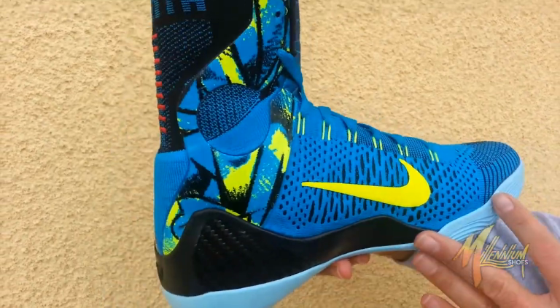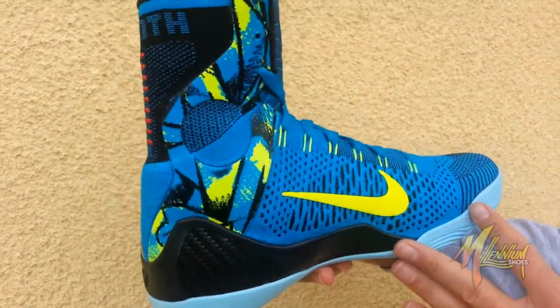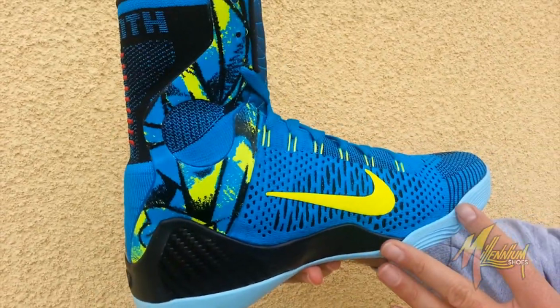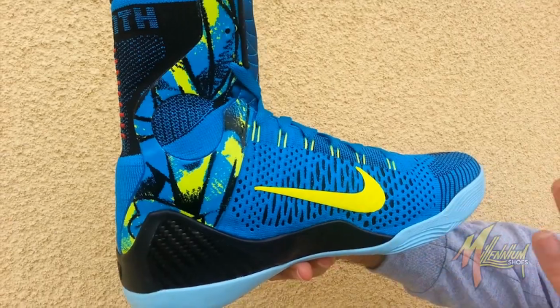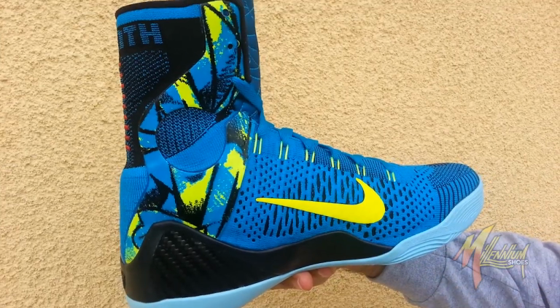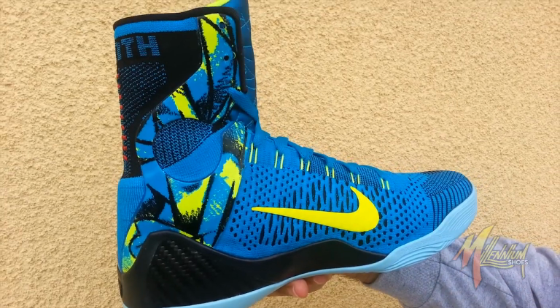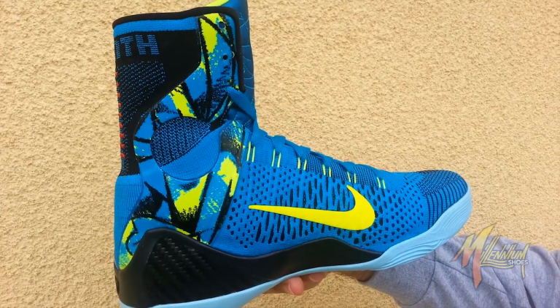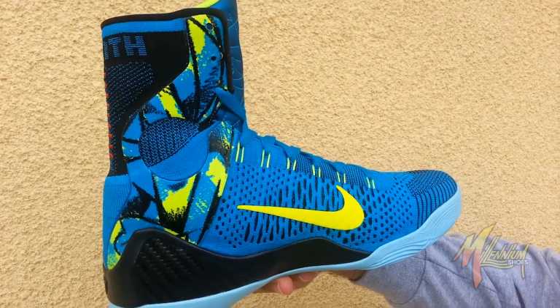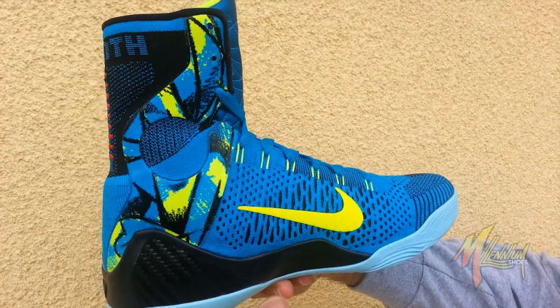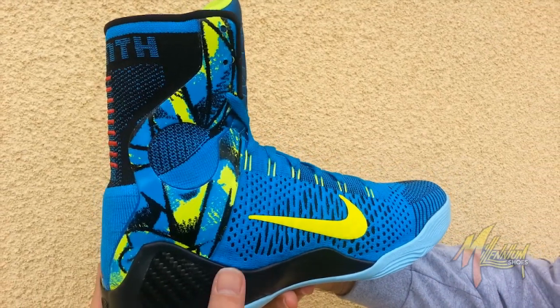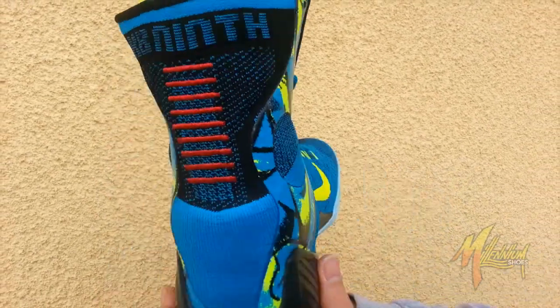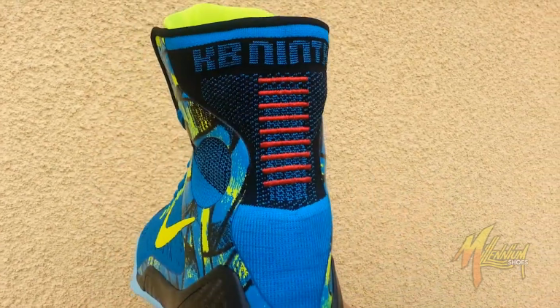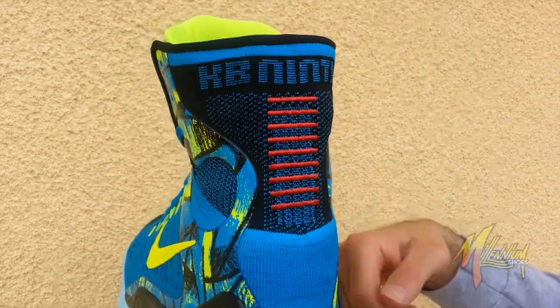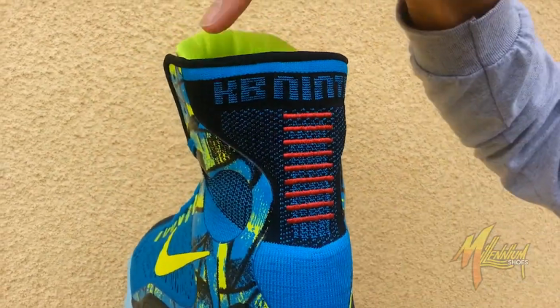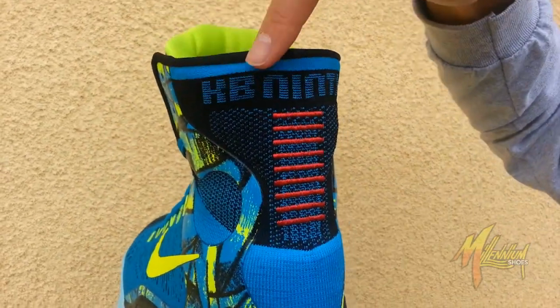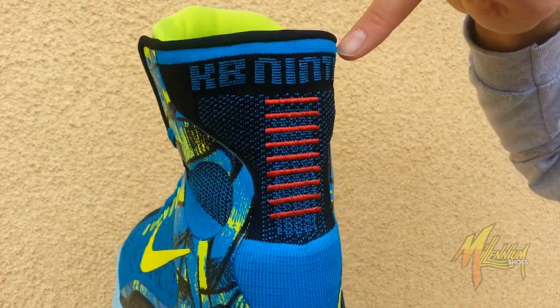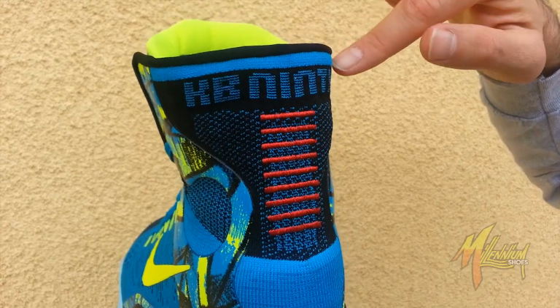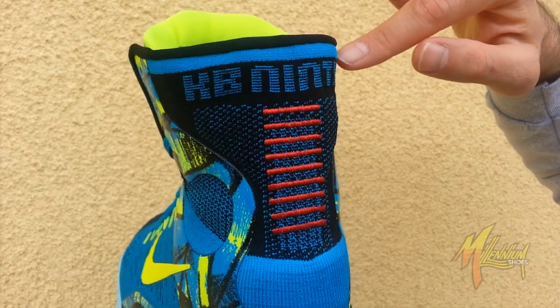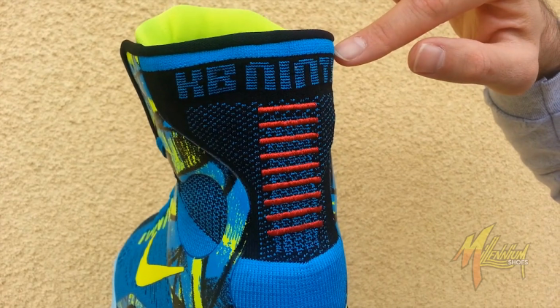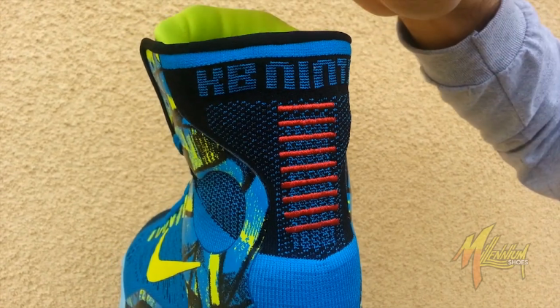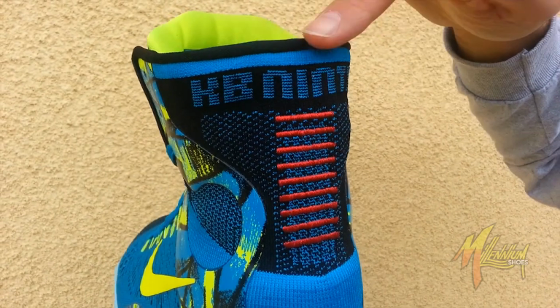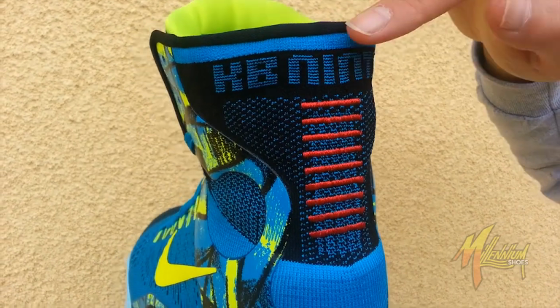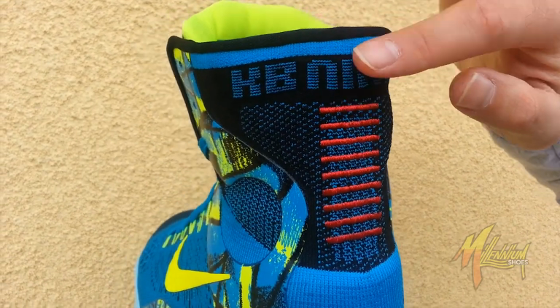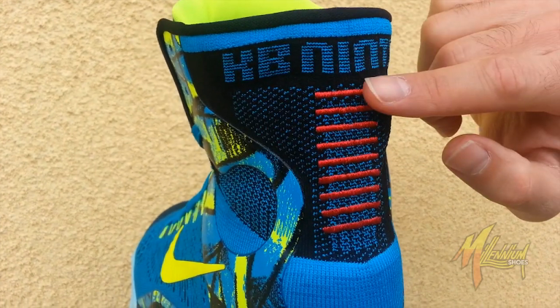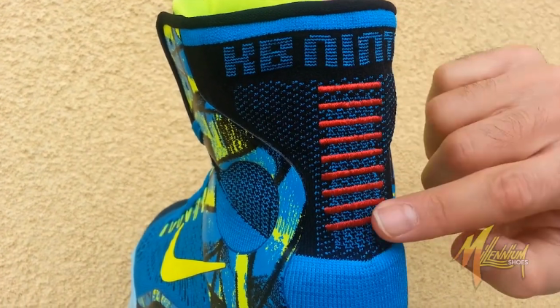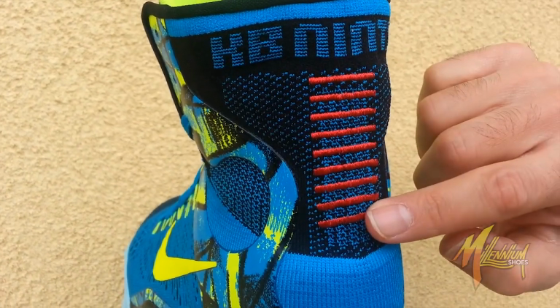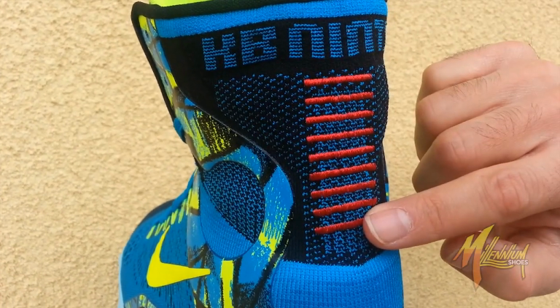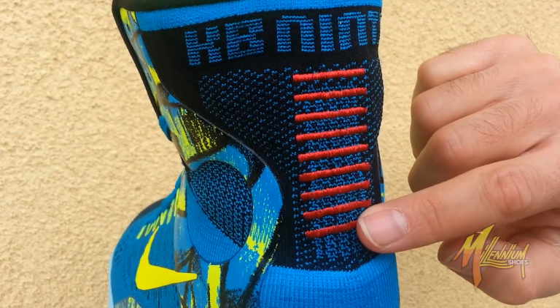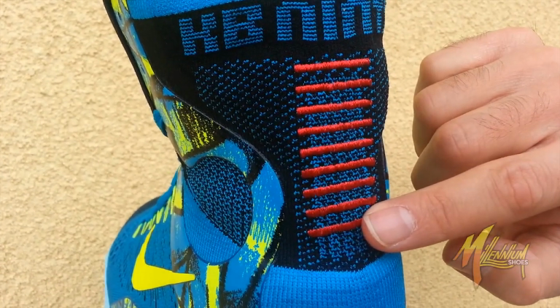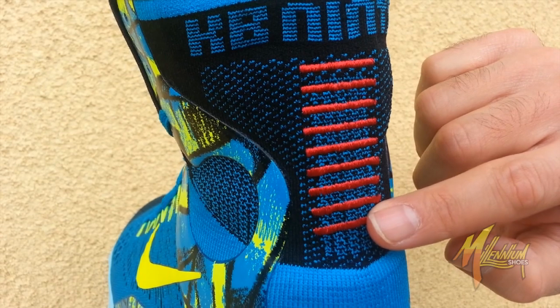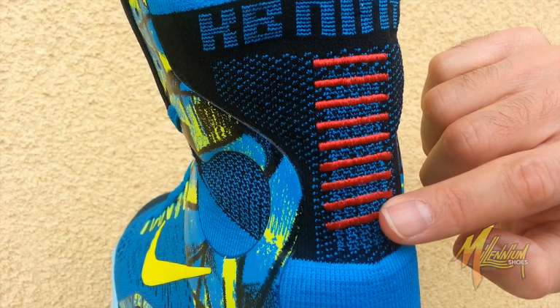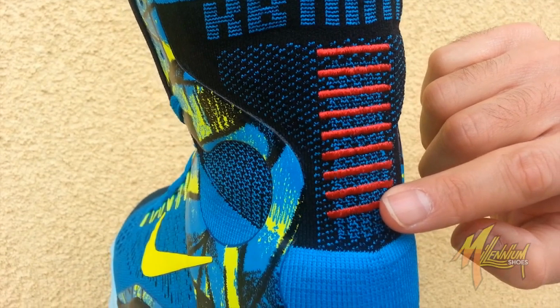Quick shot of the medial — similar to the lateral. Shot of the heel: KB9 branded in that neo-turk, black above it, red stitch bars representing the Achilles heel.